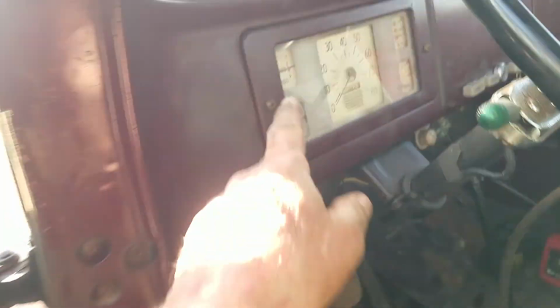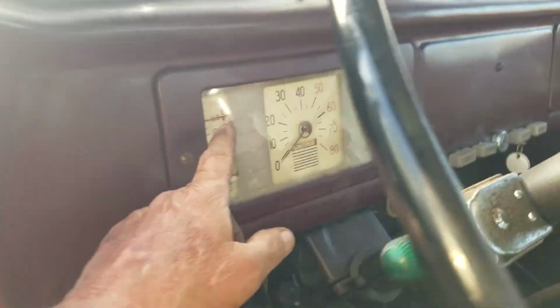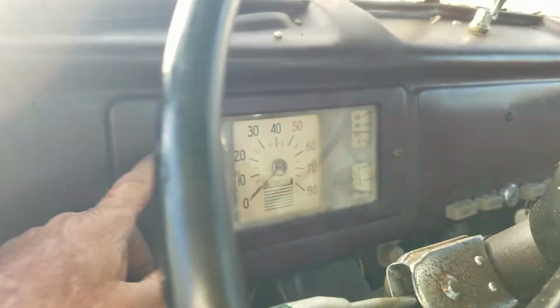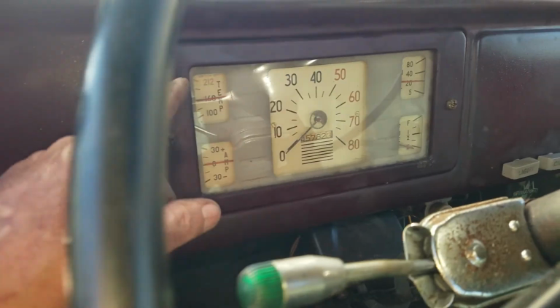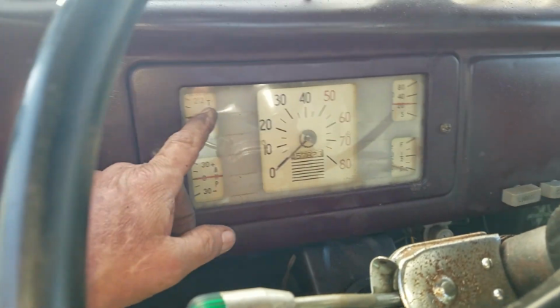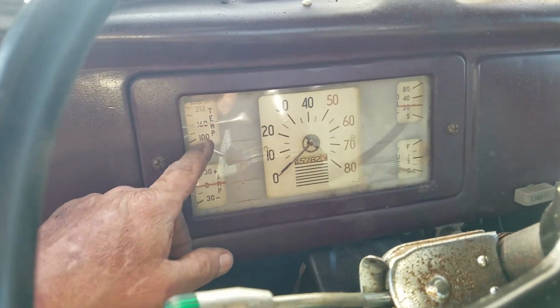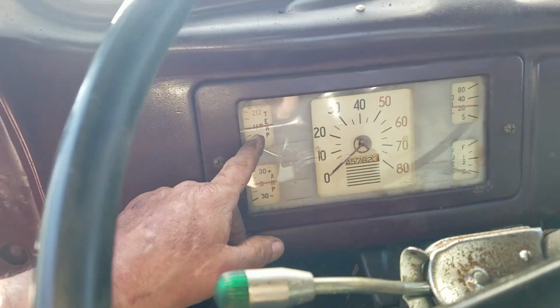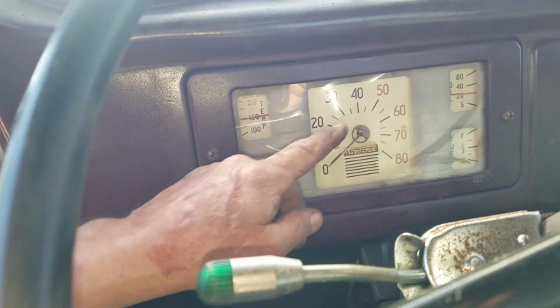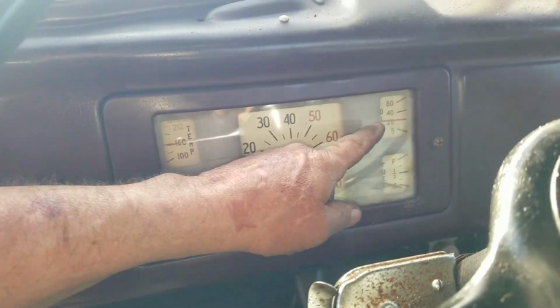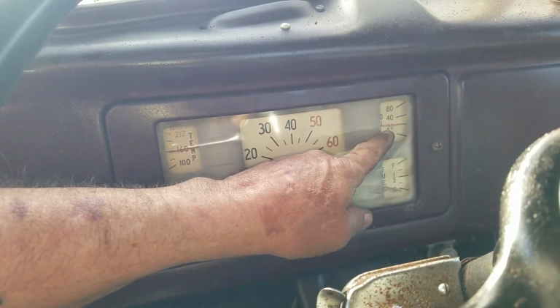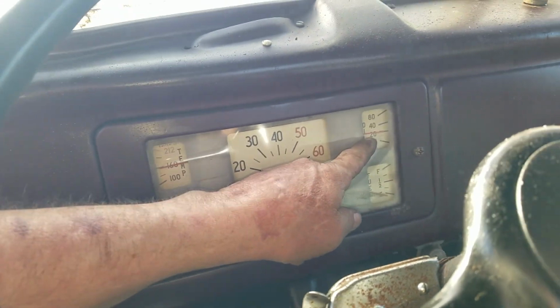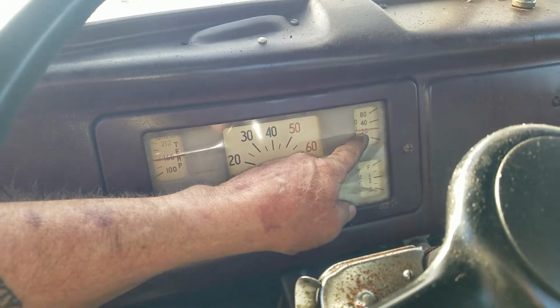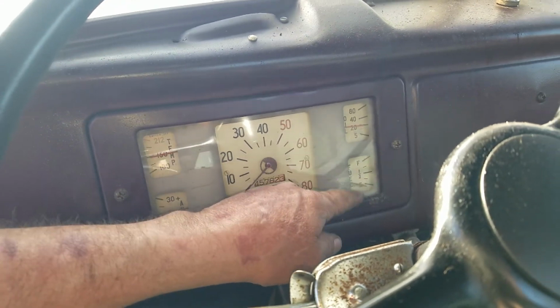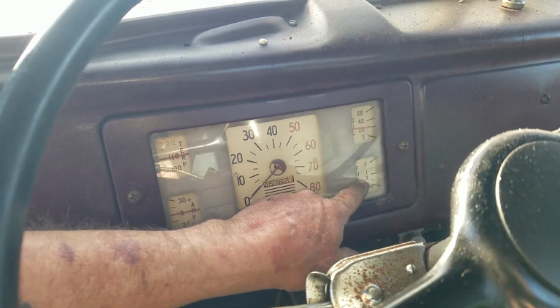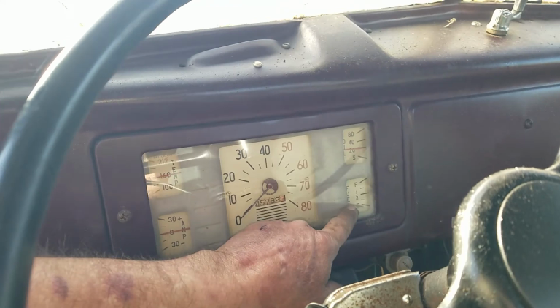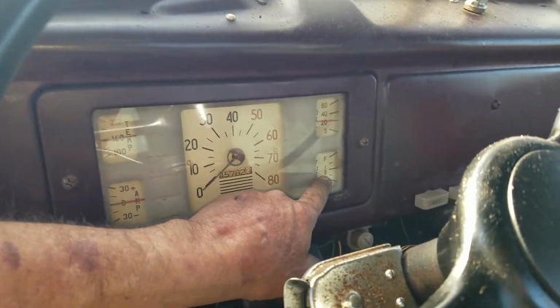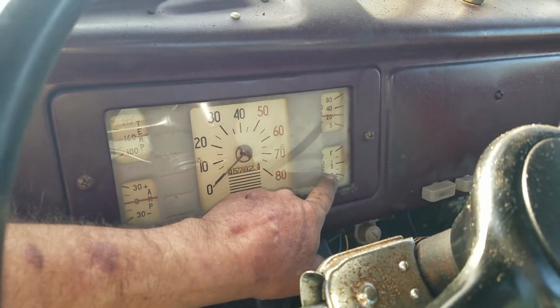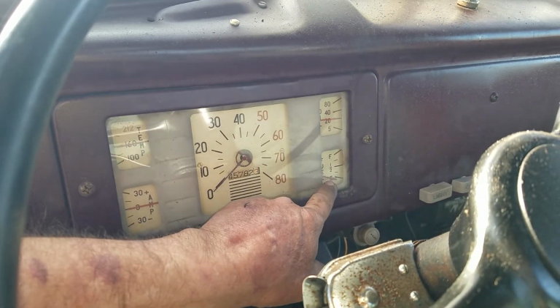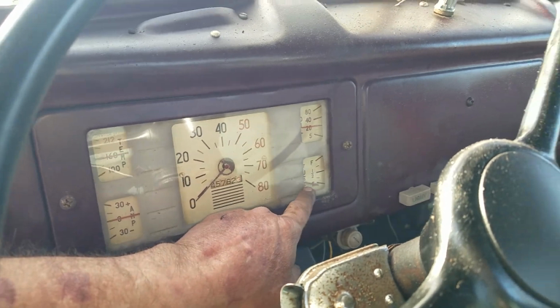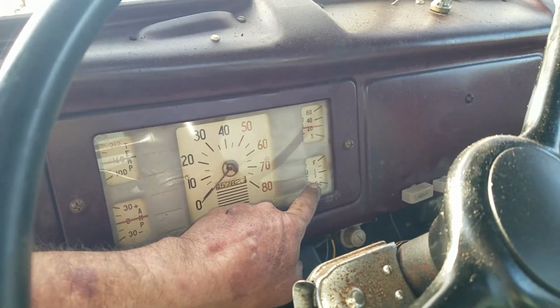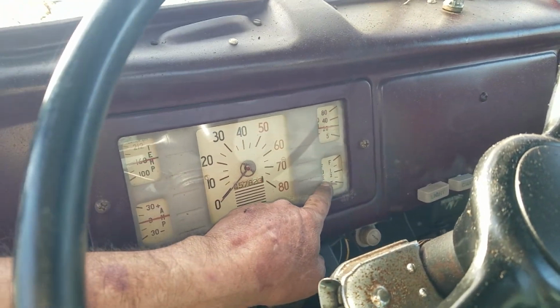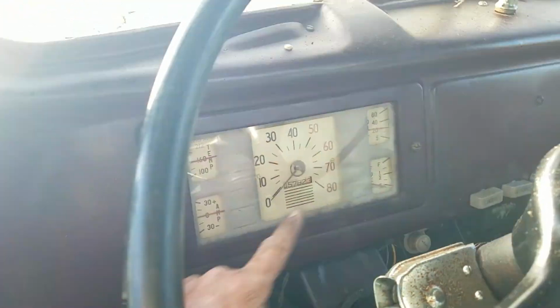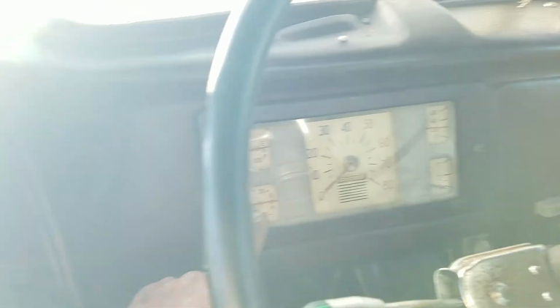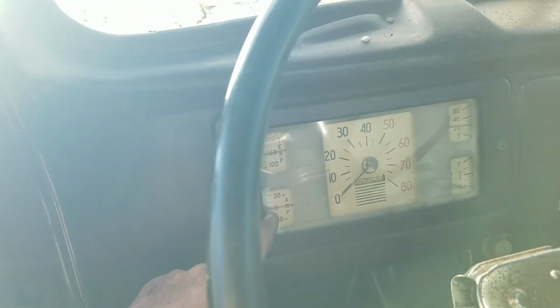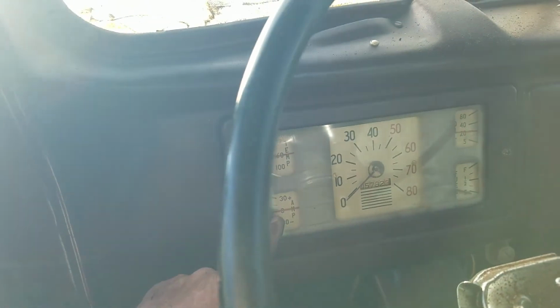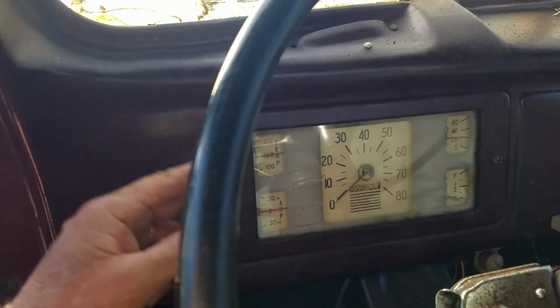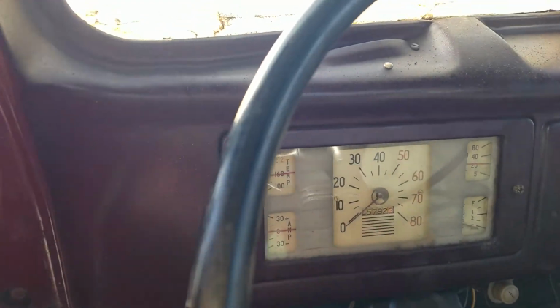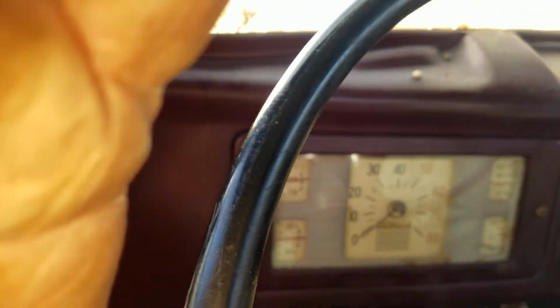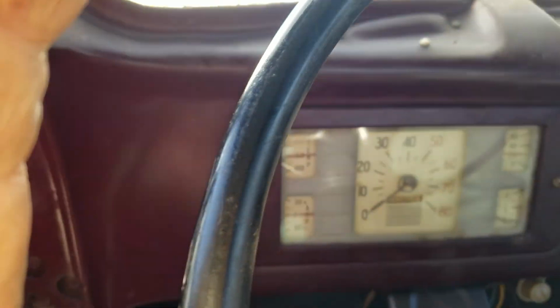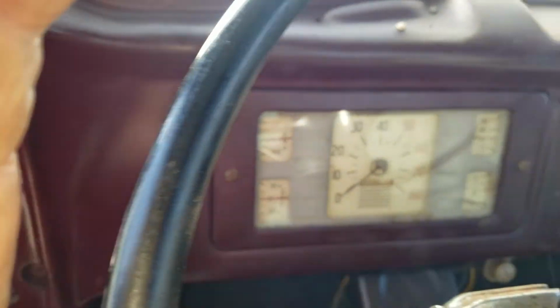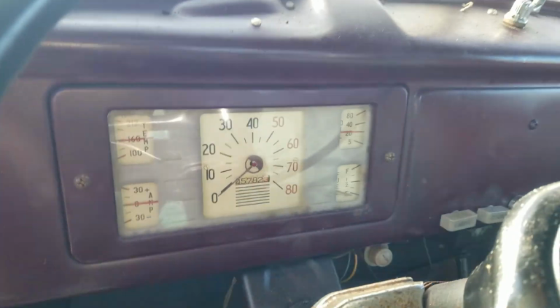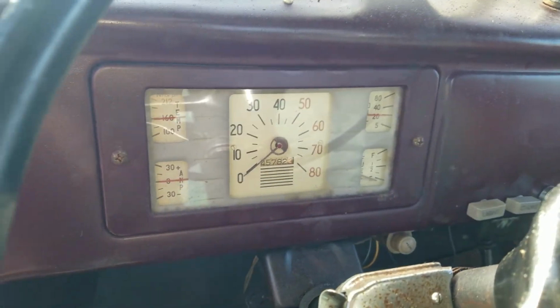Gauges work — got my temp gauge, my oil gauge. Of course, I don't have a fuel tank, so I can't have that work. And the amp meter works, we just aren't charging.